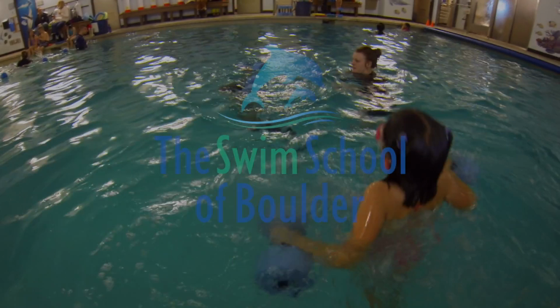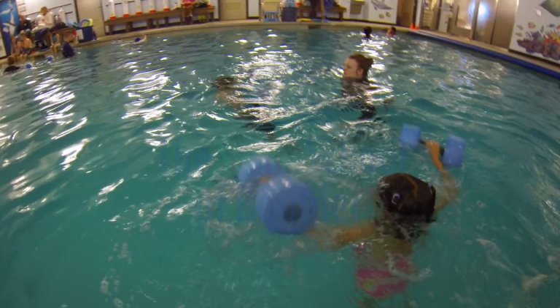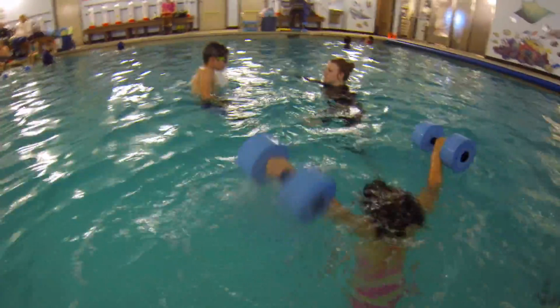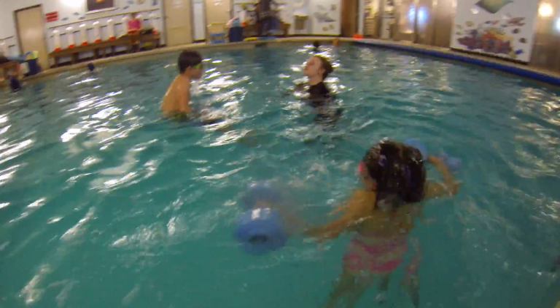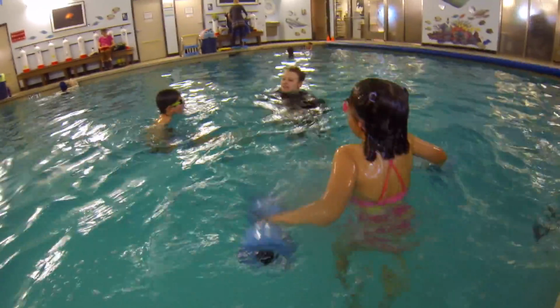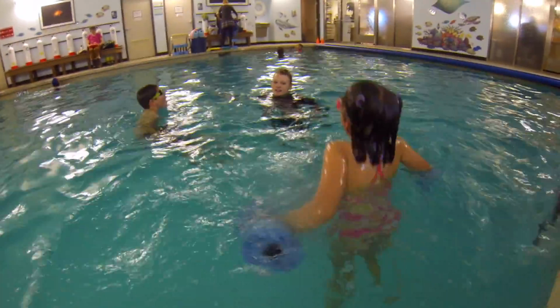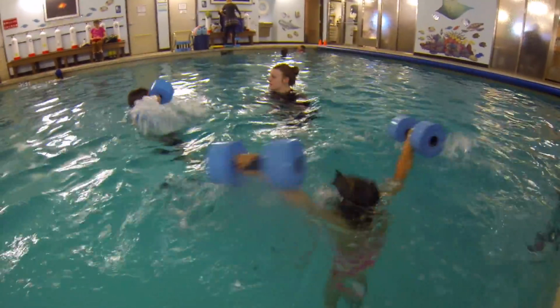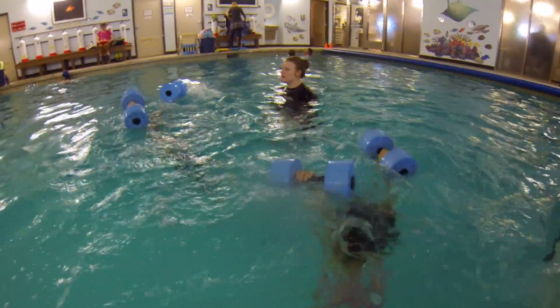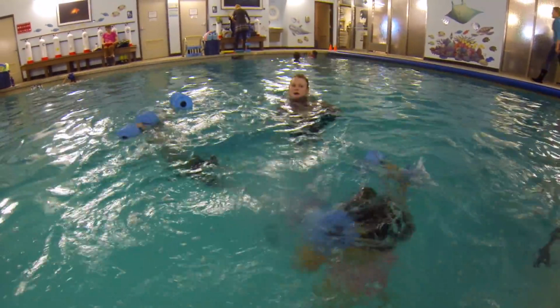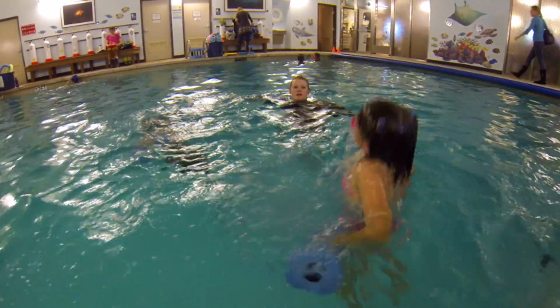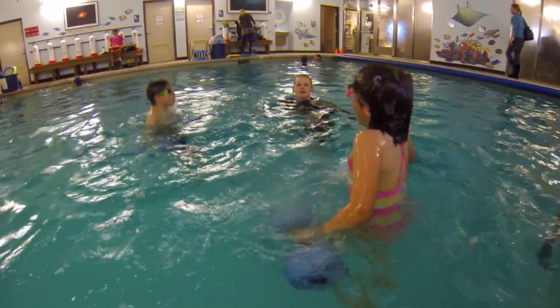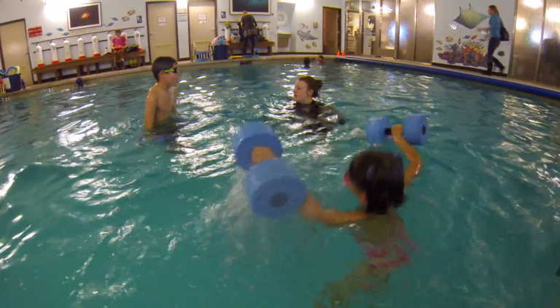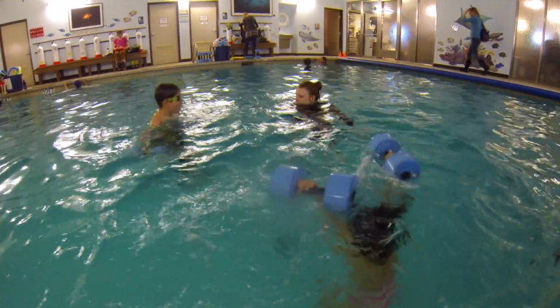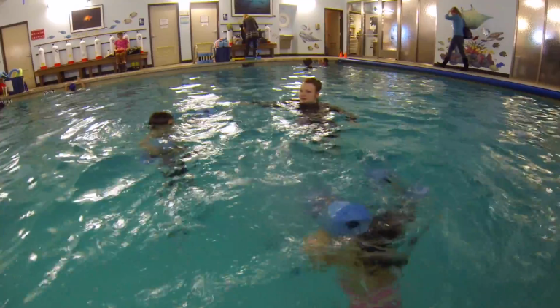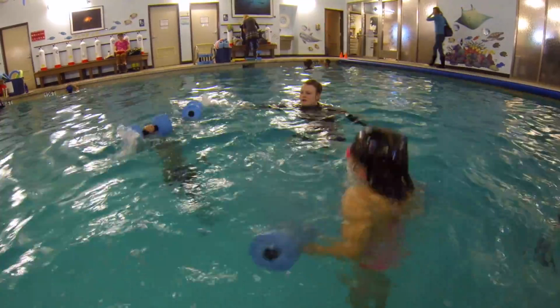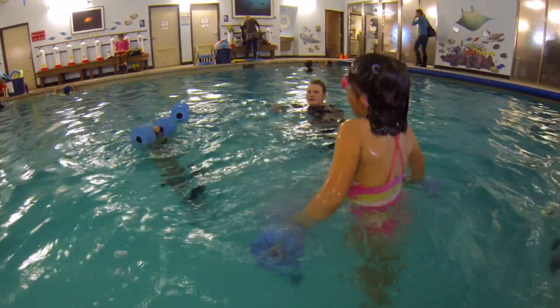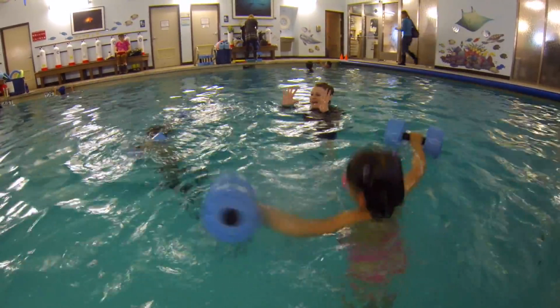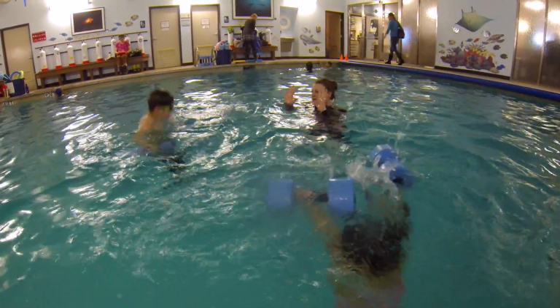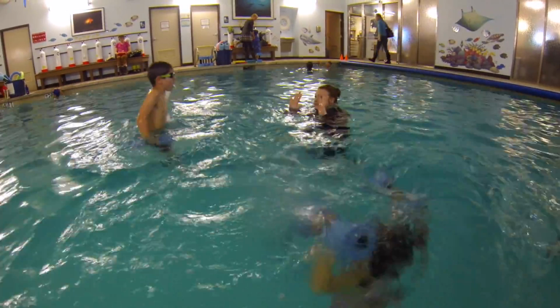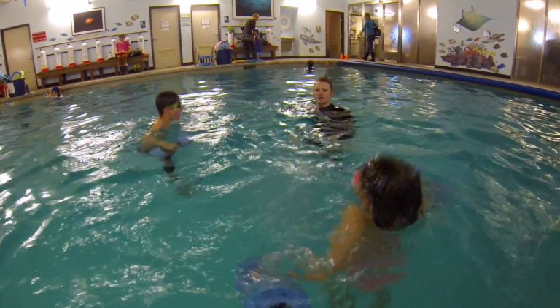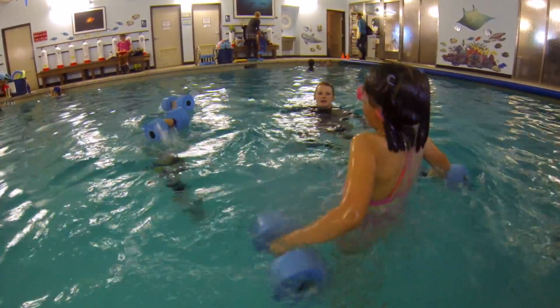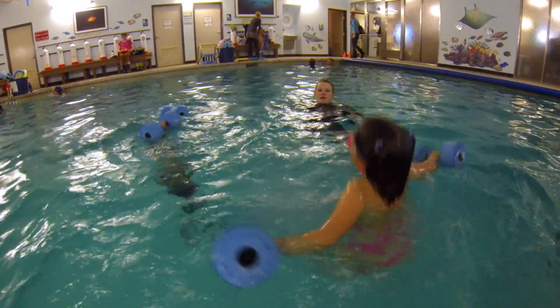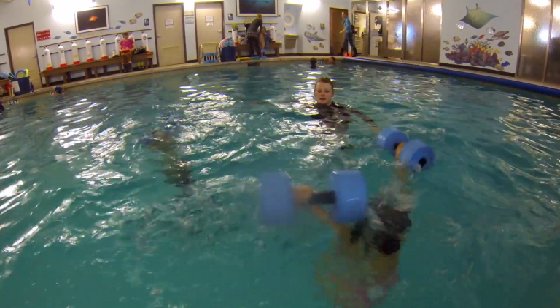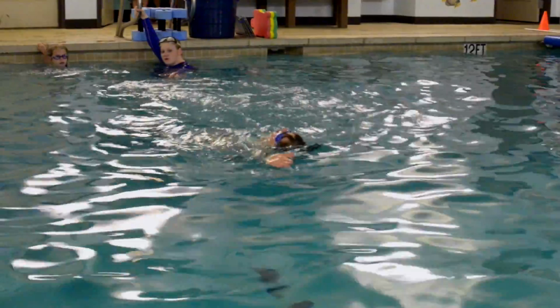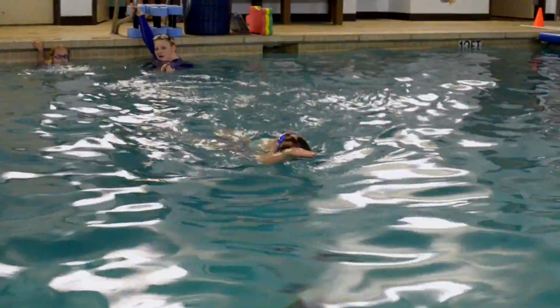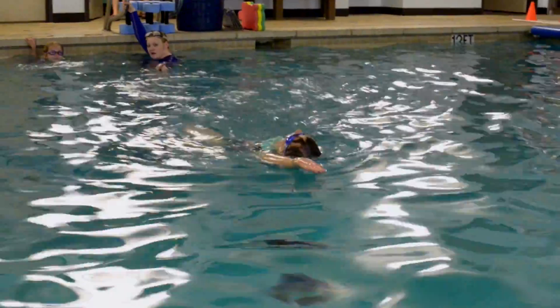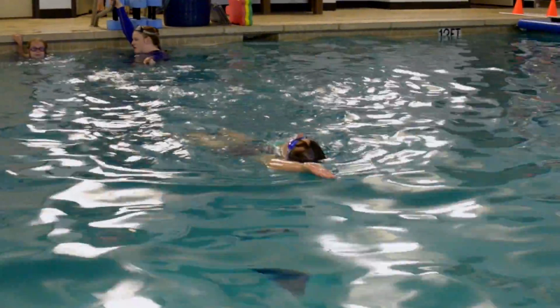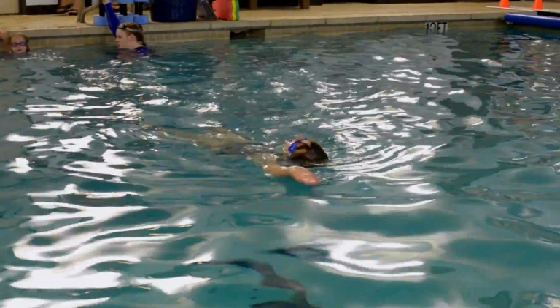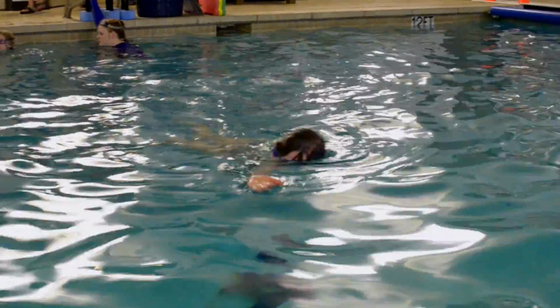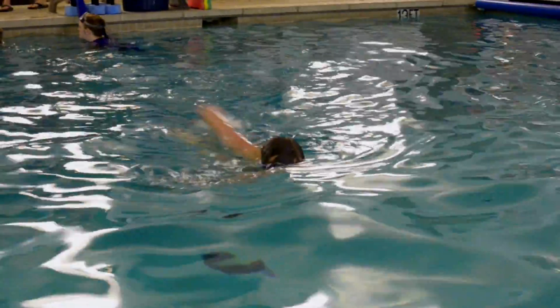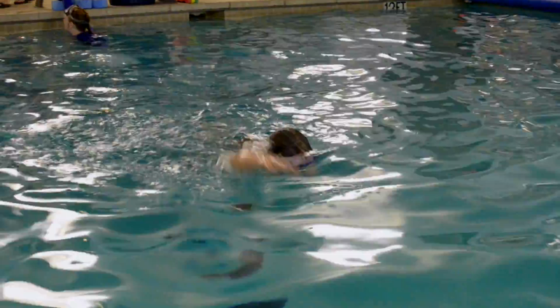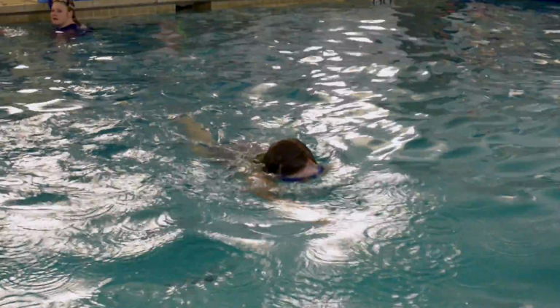Swim School of Boulder's Beginner 3 class signifies a mastery of basic motor and safety skills and represents the final level before moving into our intermediate program. This class prepares students to learn advanced and competitive swim techniques.